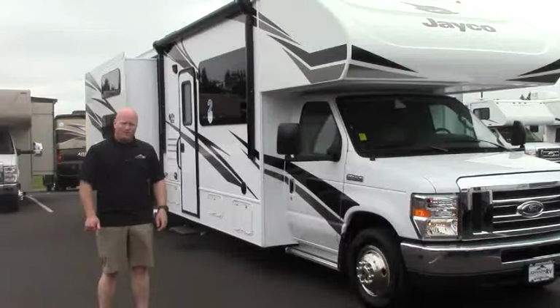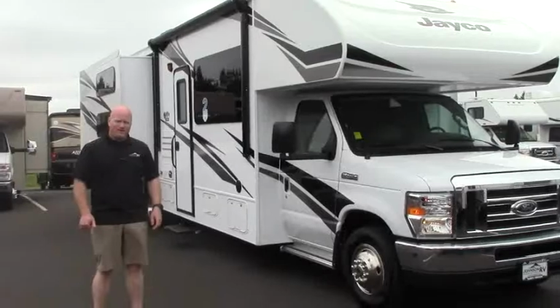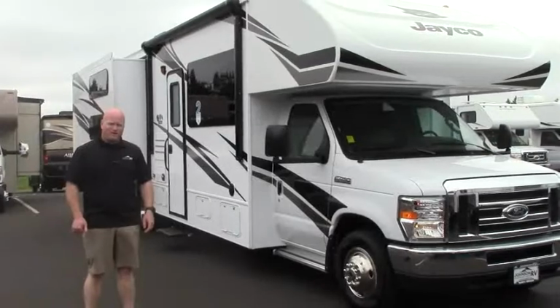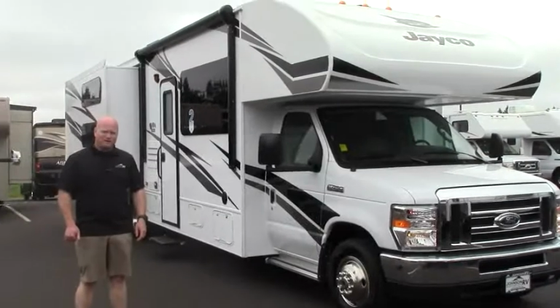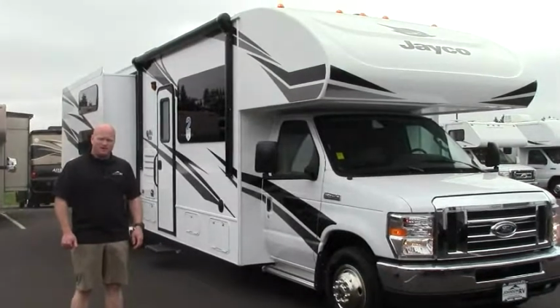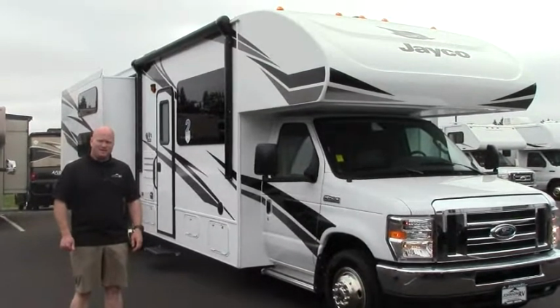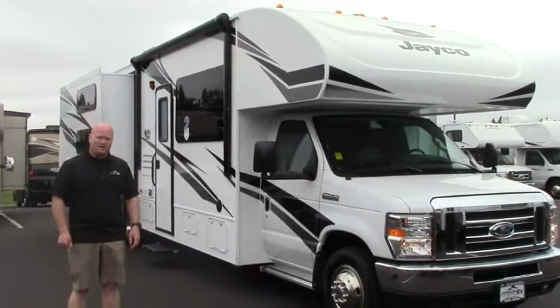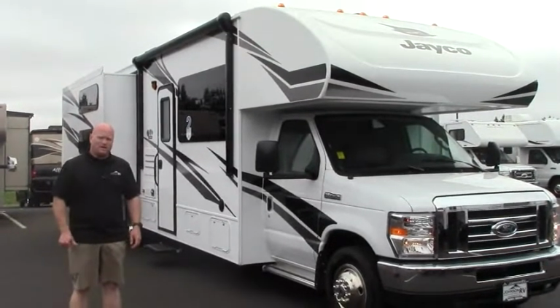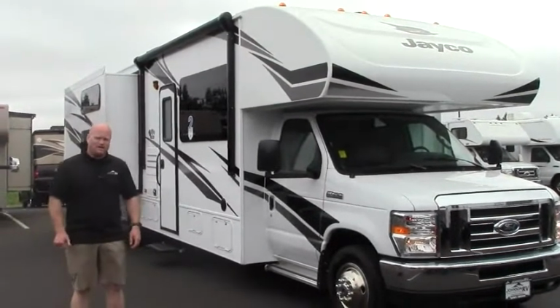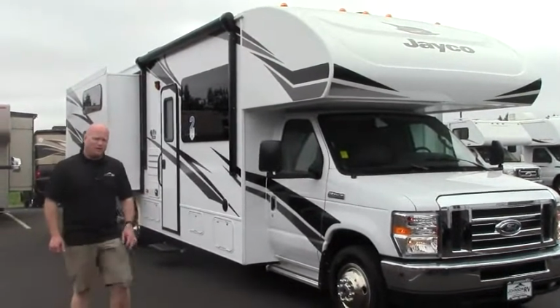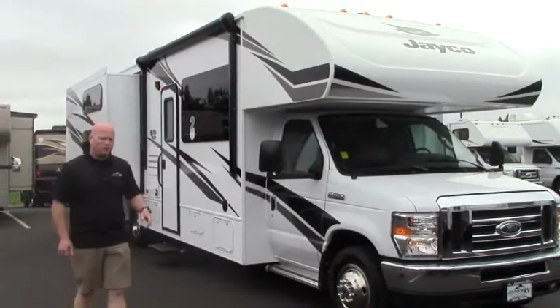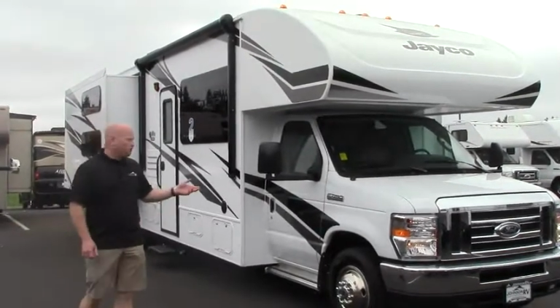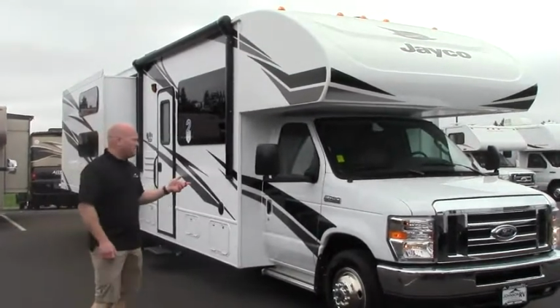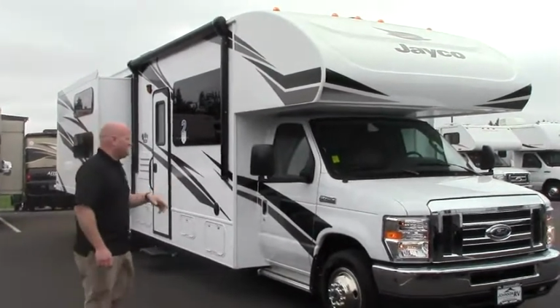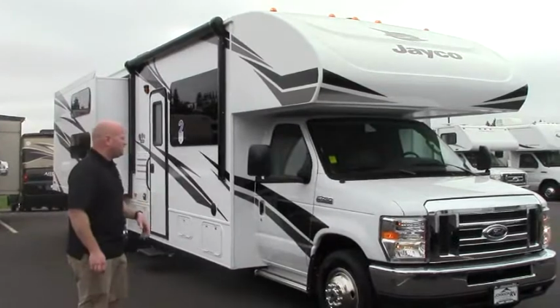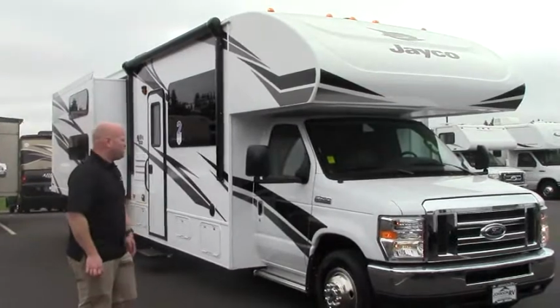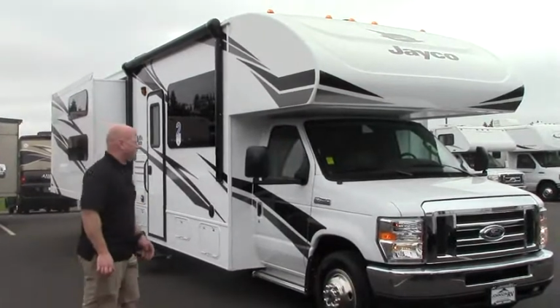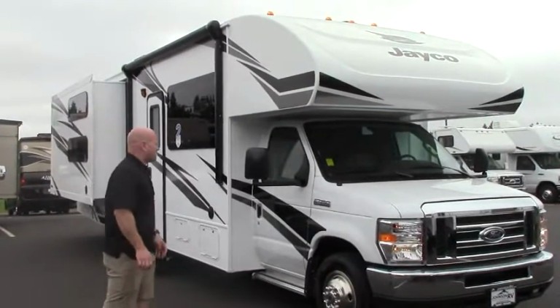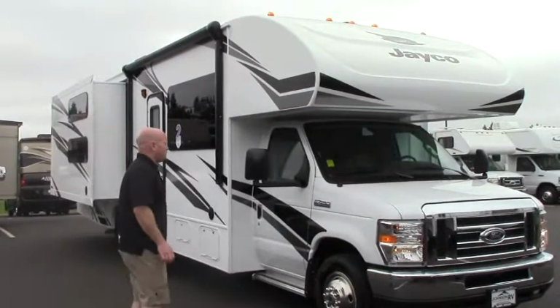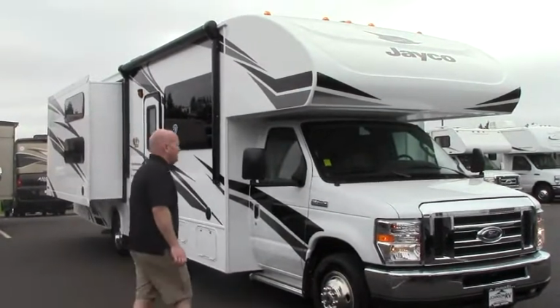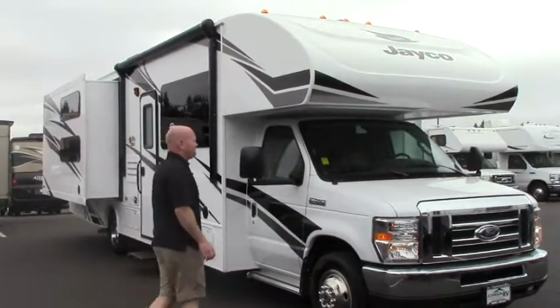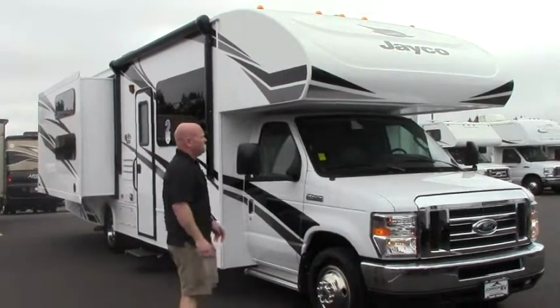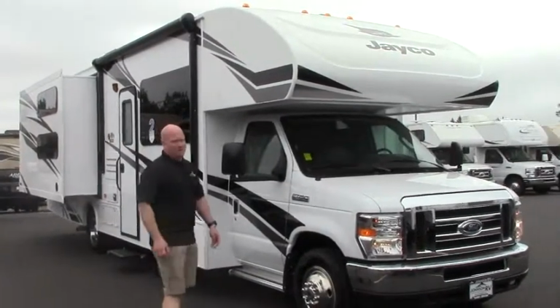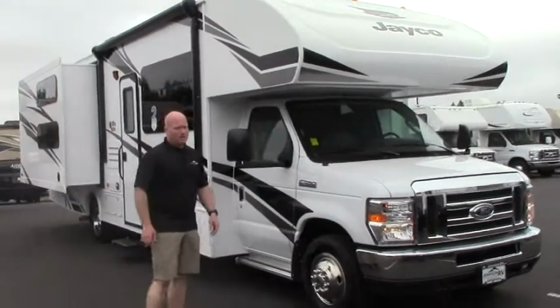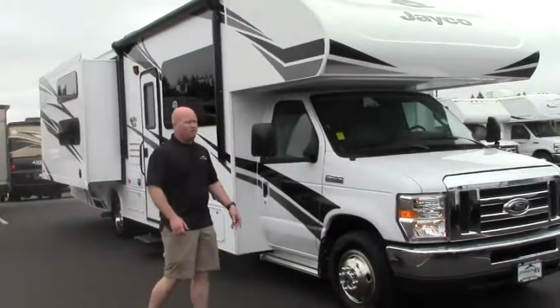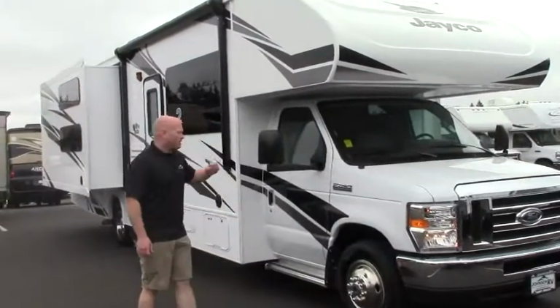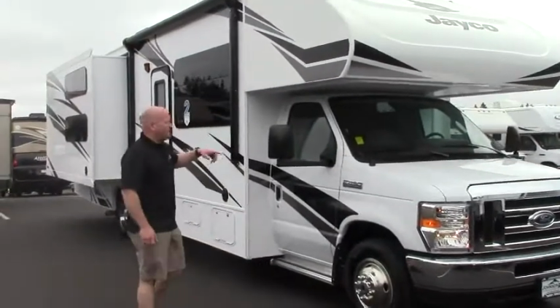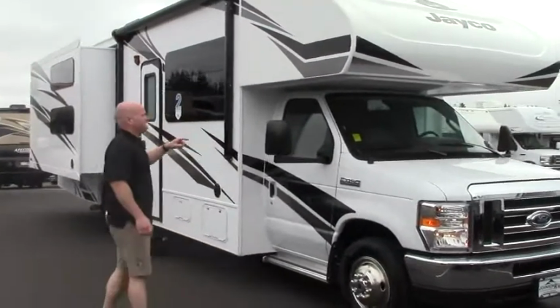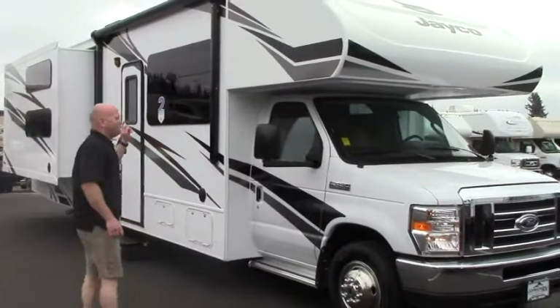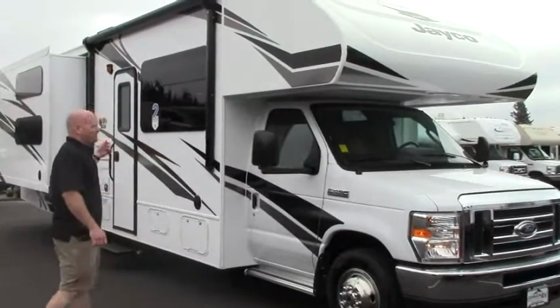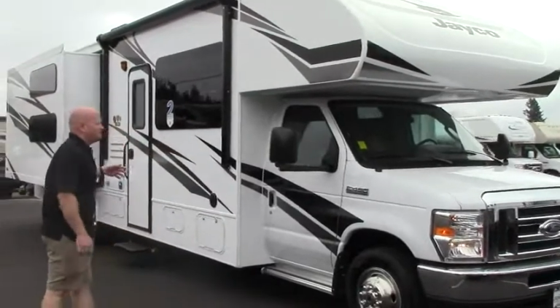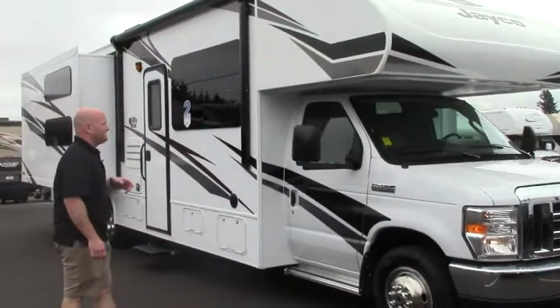I'm Andrew at Johnson RV in Sandy, Oregon. Today I'm going to show you this 2018 Jayco Redhawk 31XL. It's a bunkhouse model. I'll kind of walk around the outside, then we'll take a look on the inside.